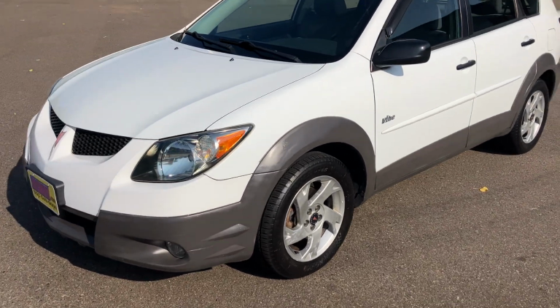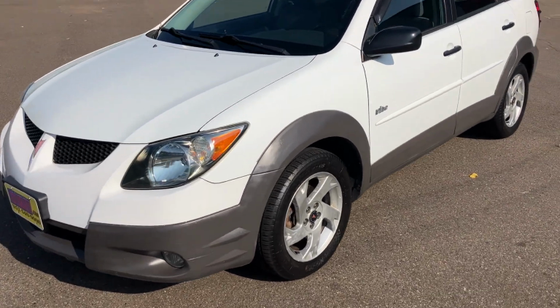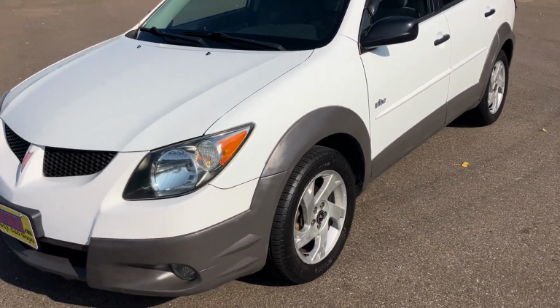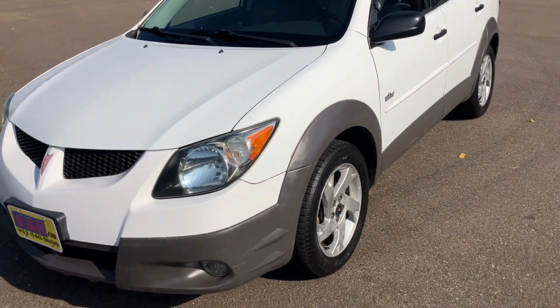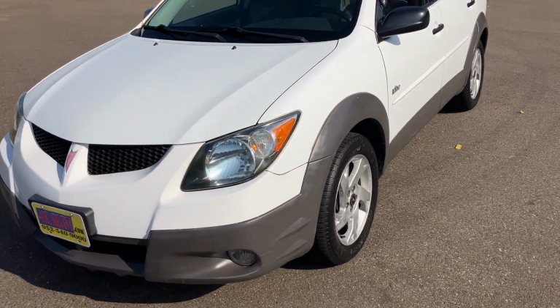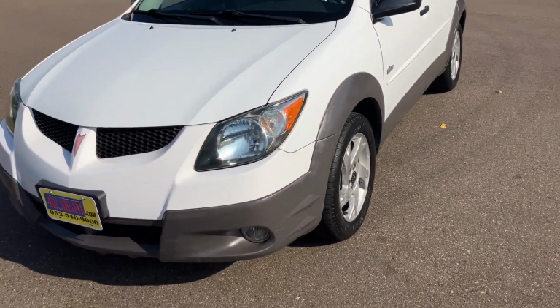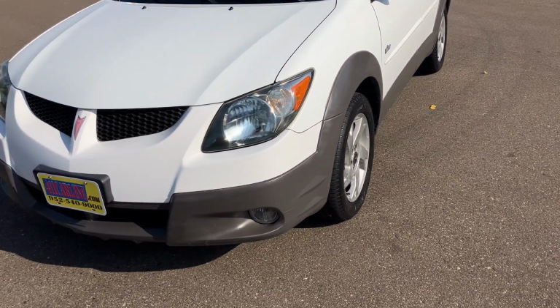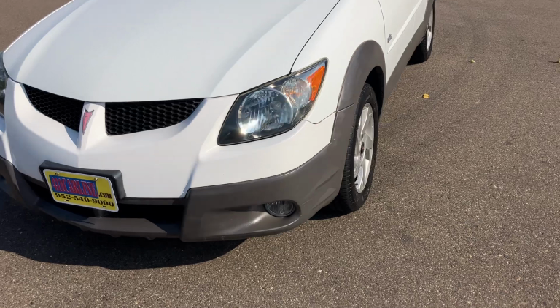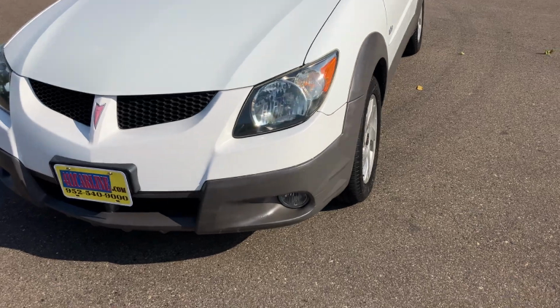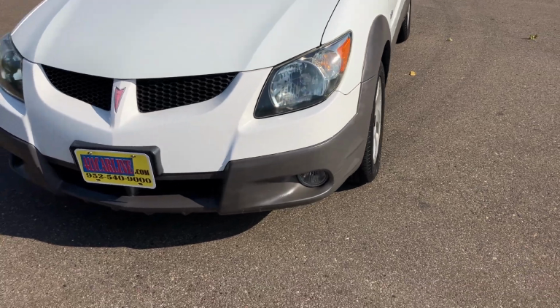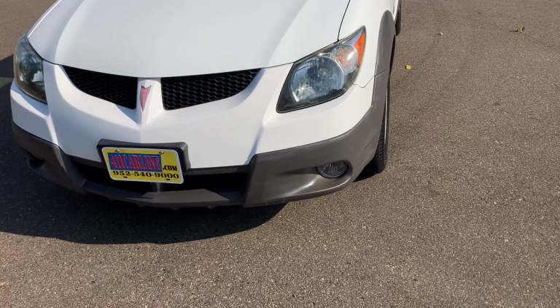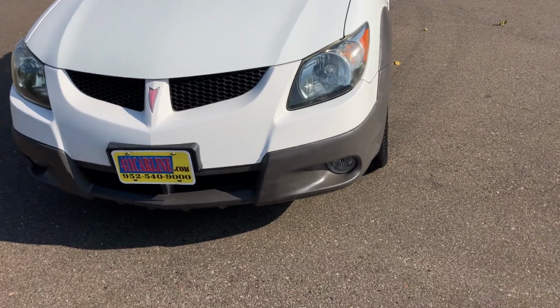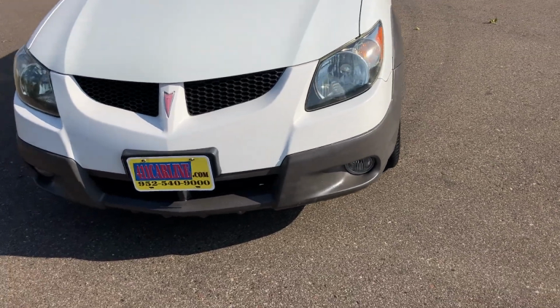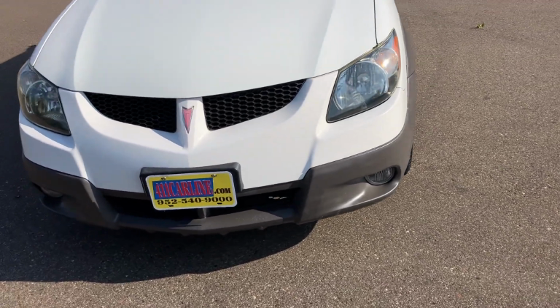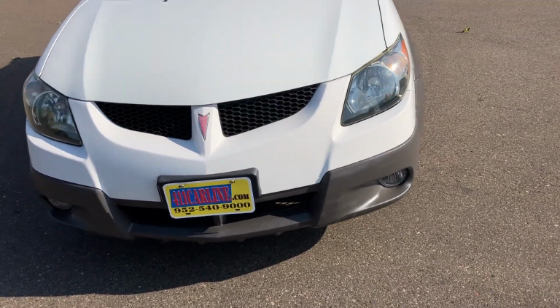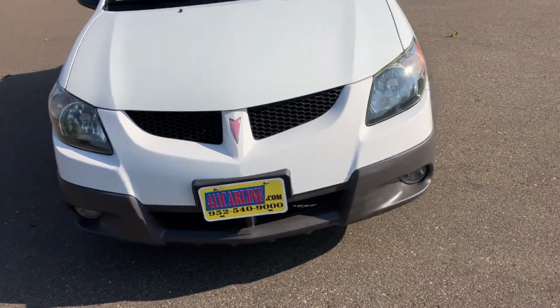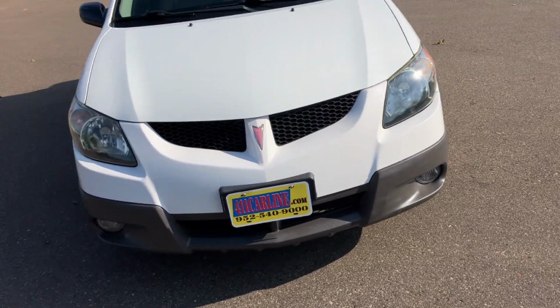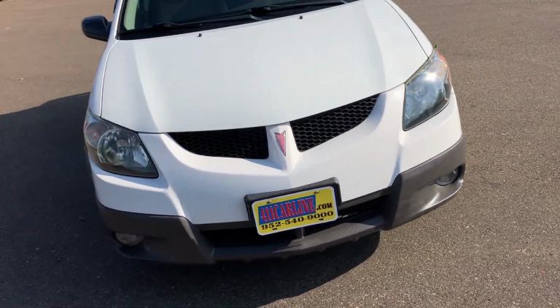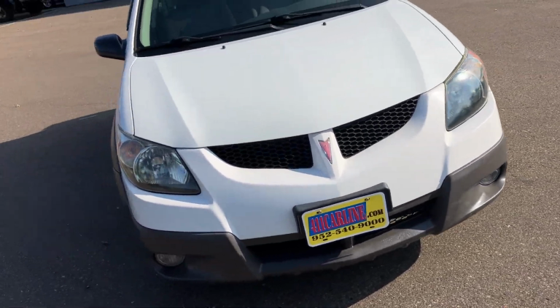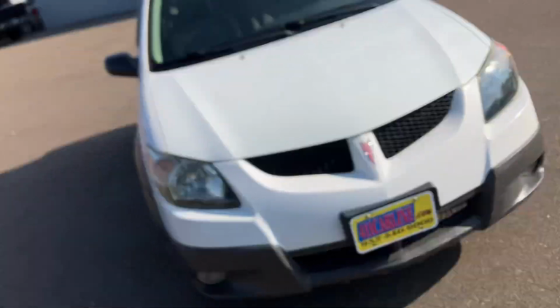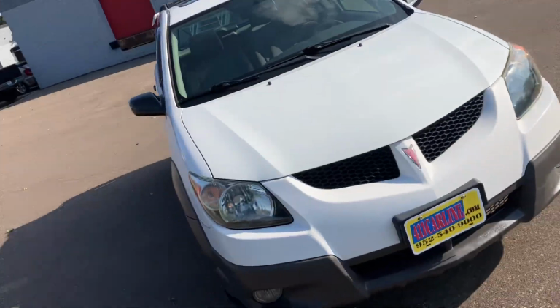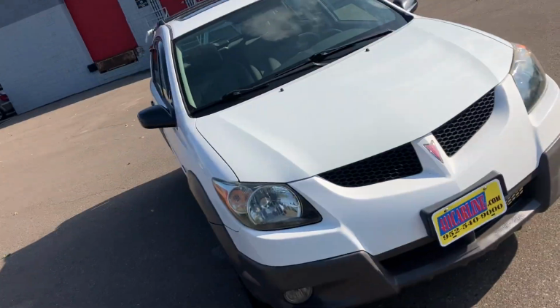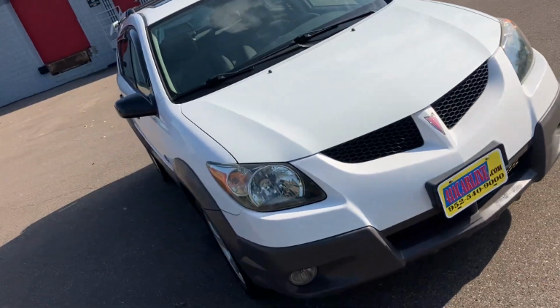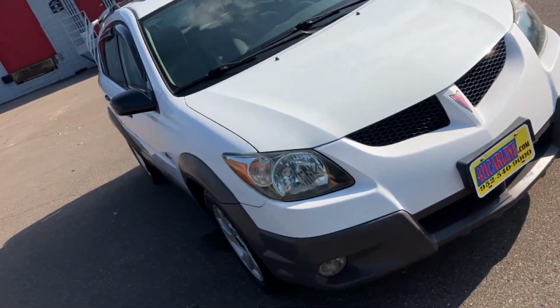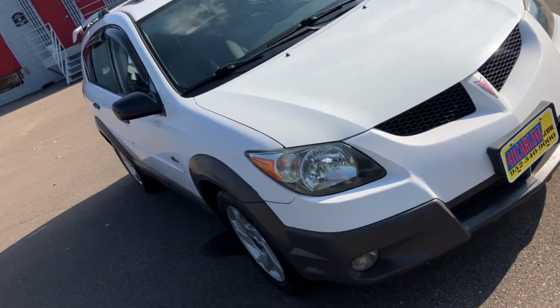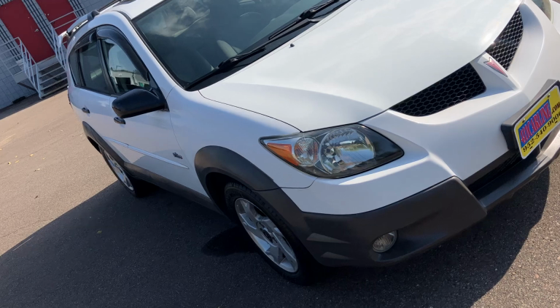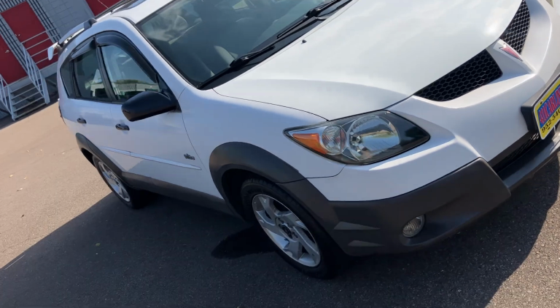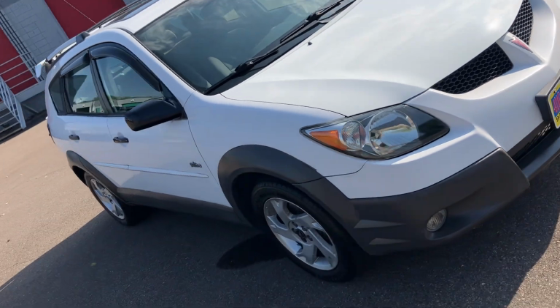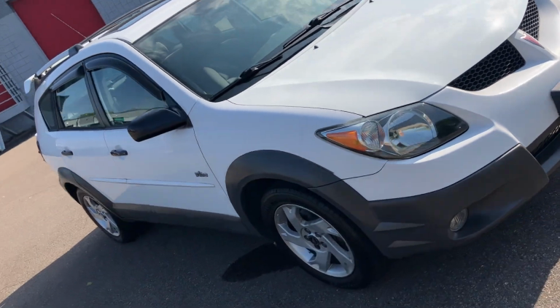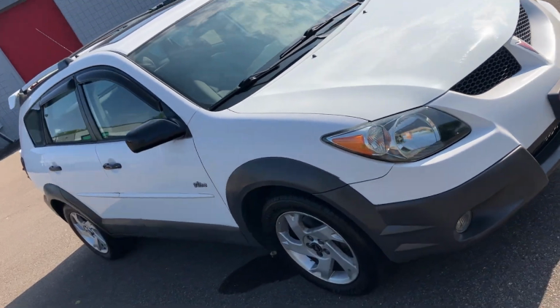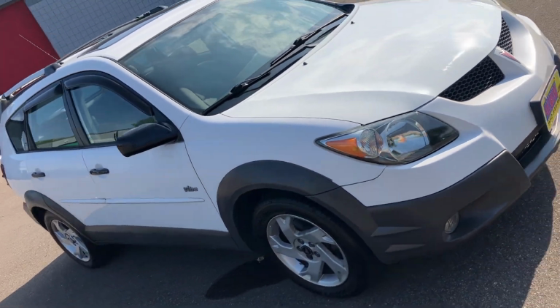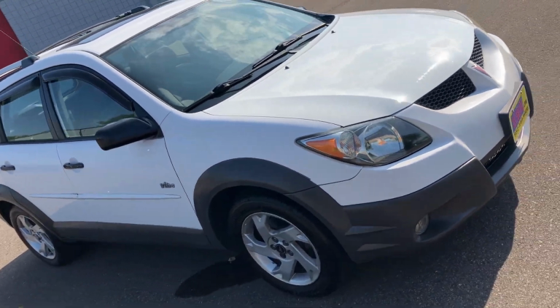Aftermarket warranties are available on all vehicles no matter the year, make, model, or miles. Ask us about those, or it'll be stapled to the Carfax when you come in.